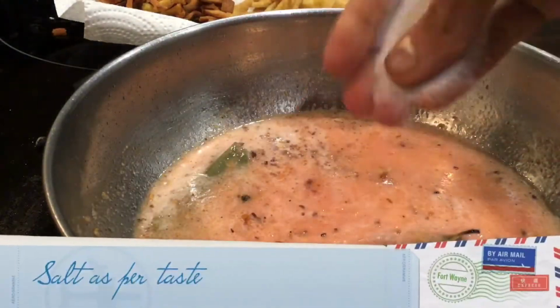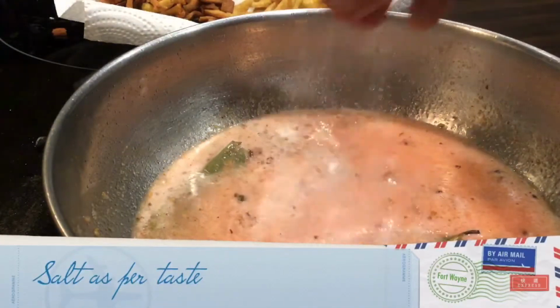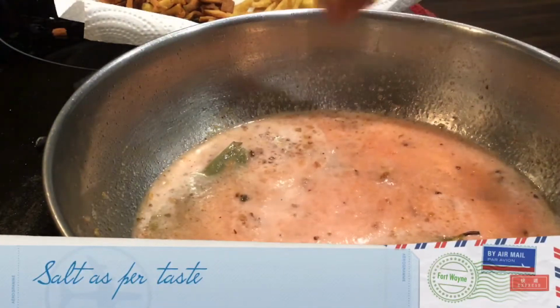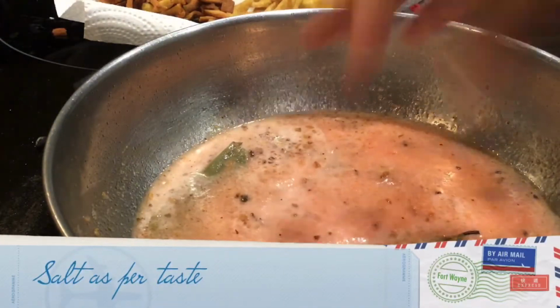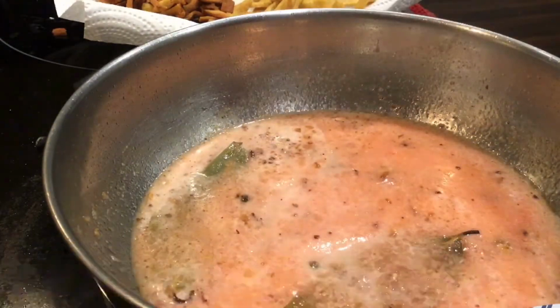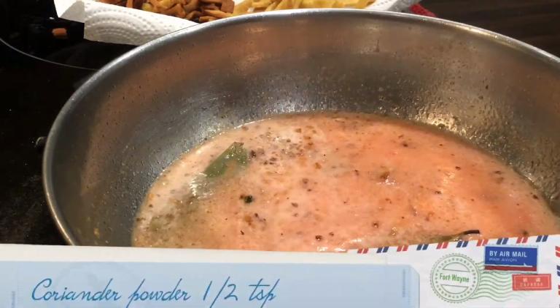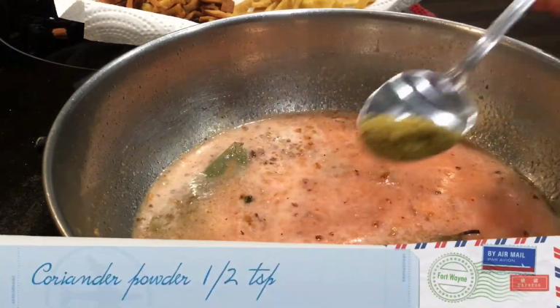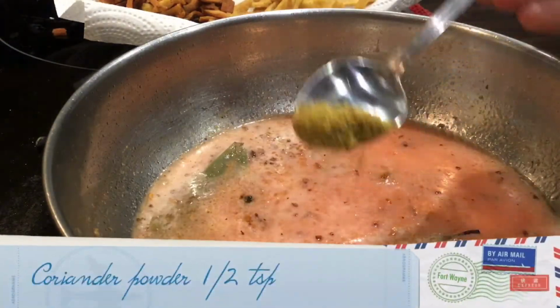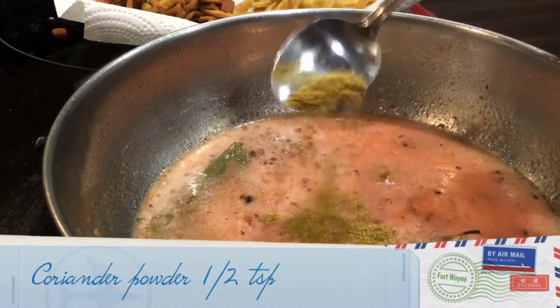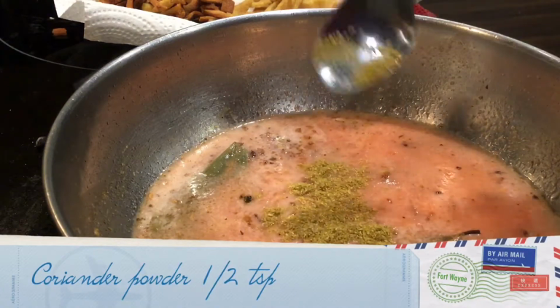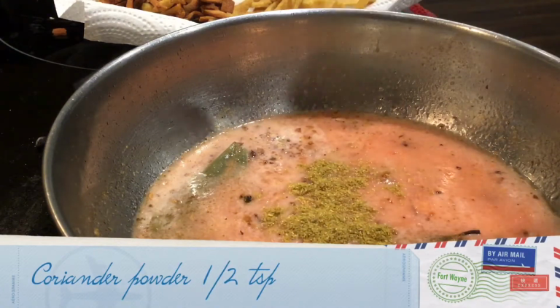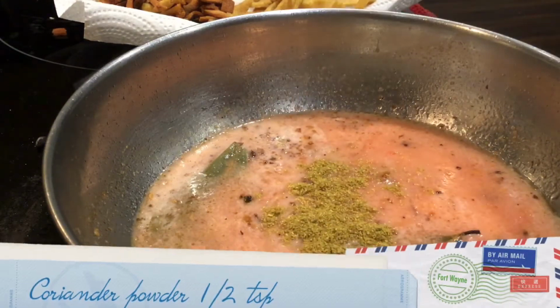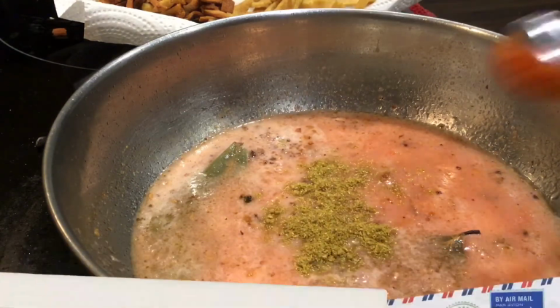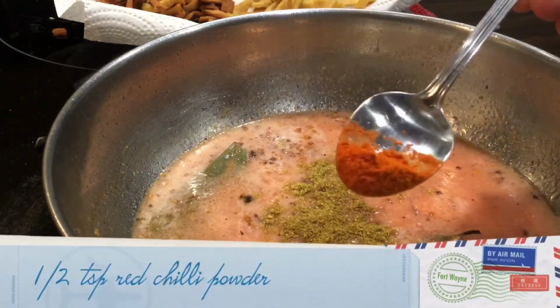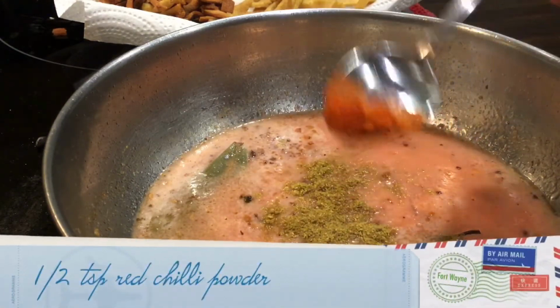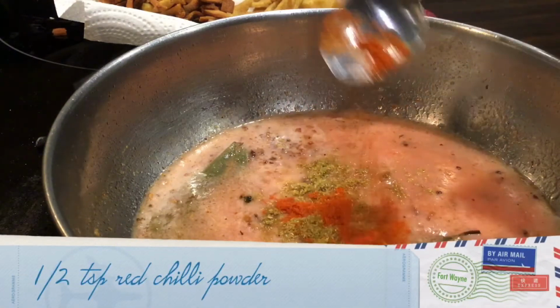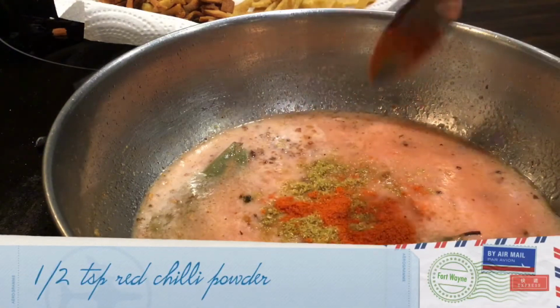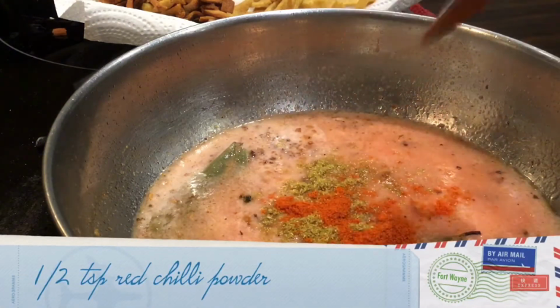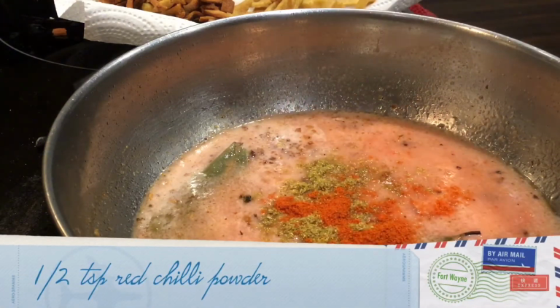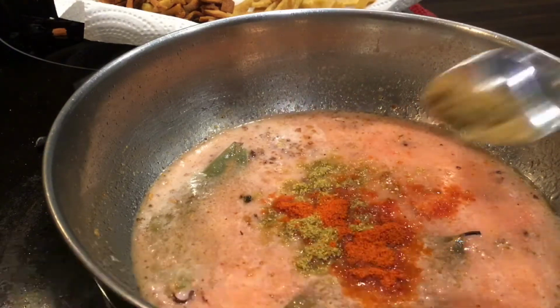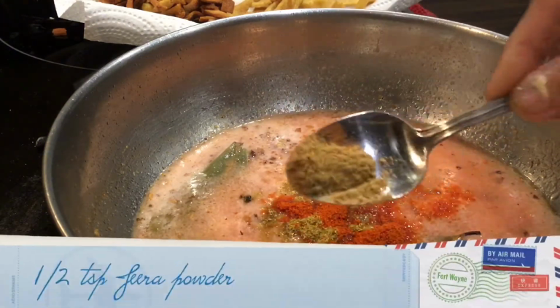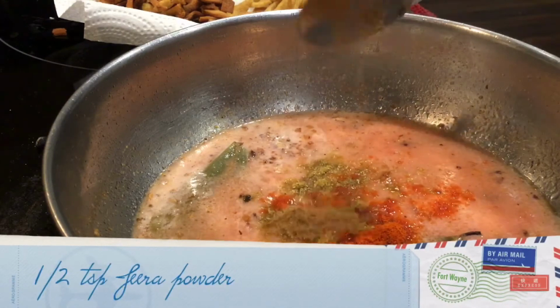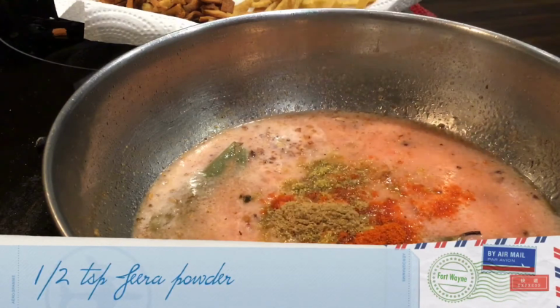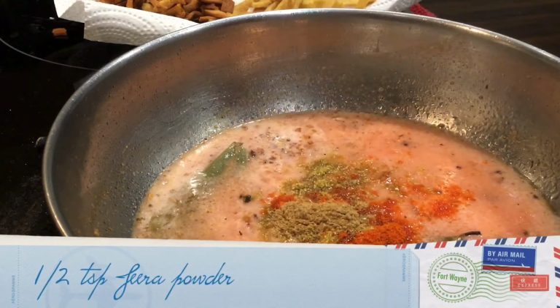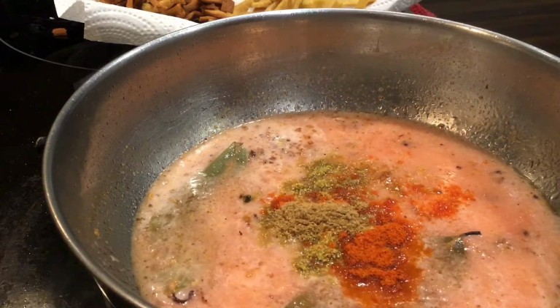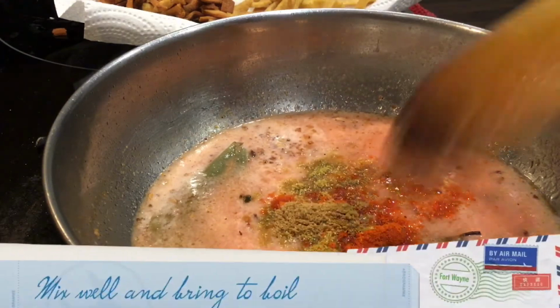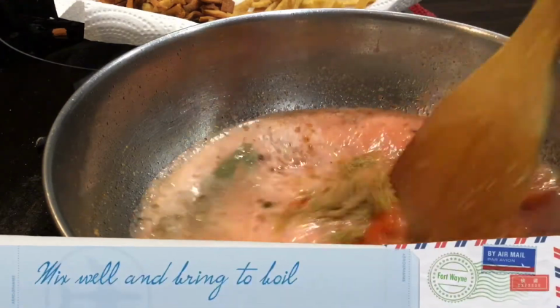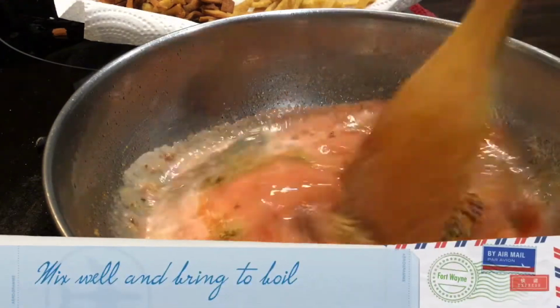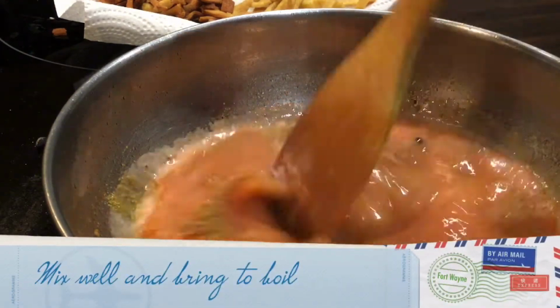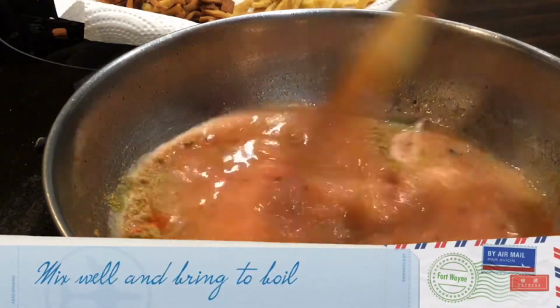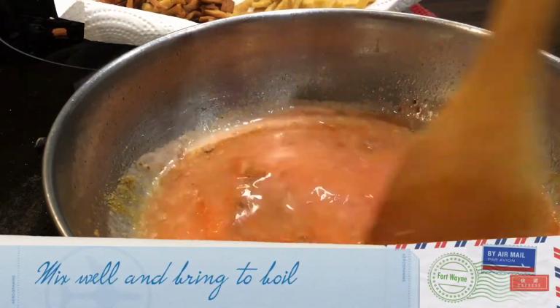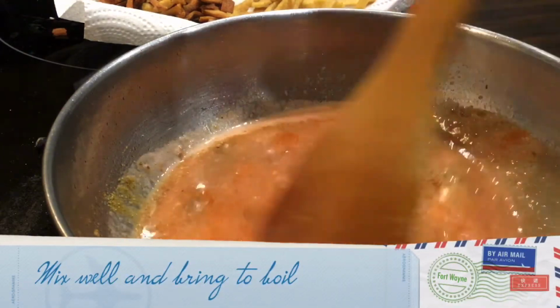Add salt as per taste, coriander powder 1 teaspoon or half a teaspoon, half teaspoon red chili powder, half teaspoon jeera powder, mix well and bring it to boil.